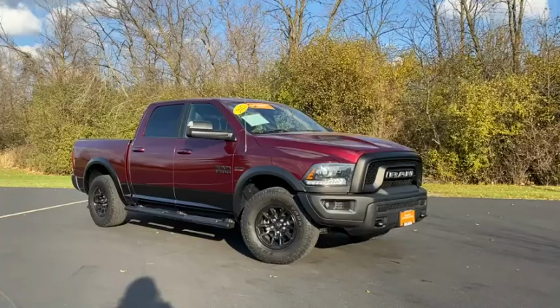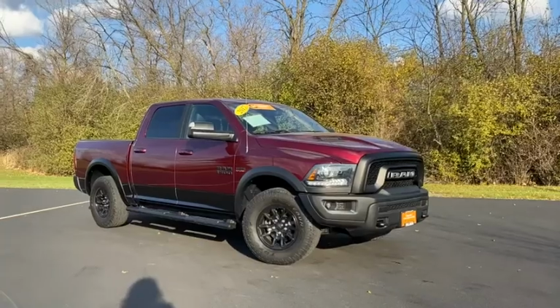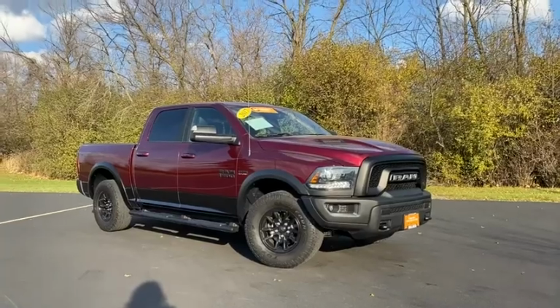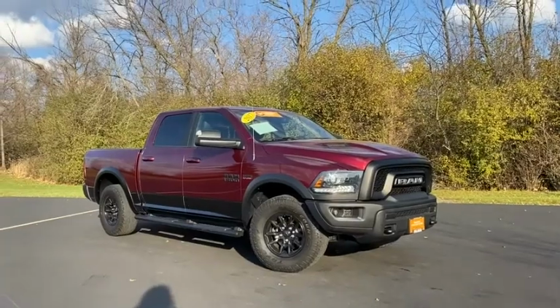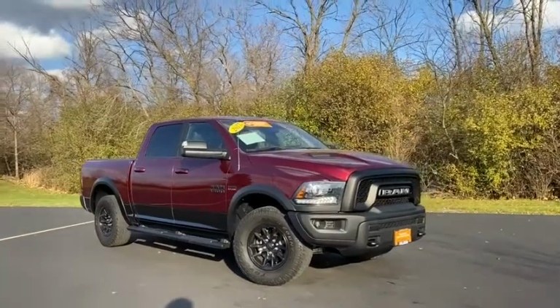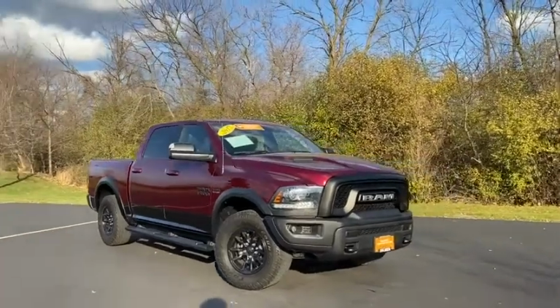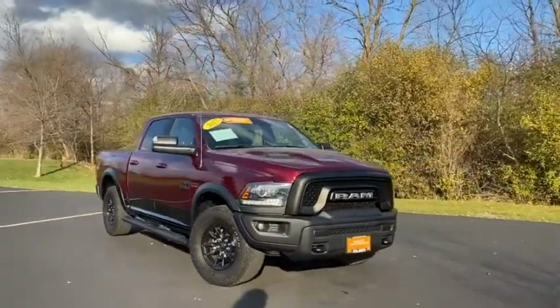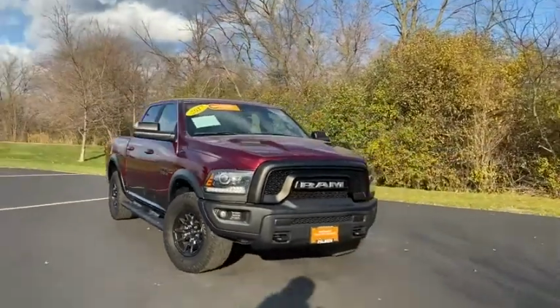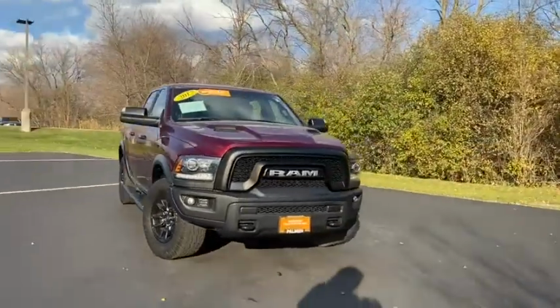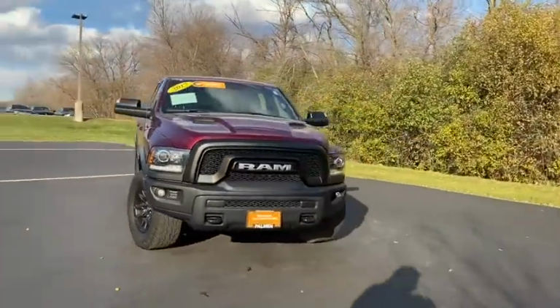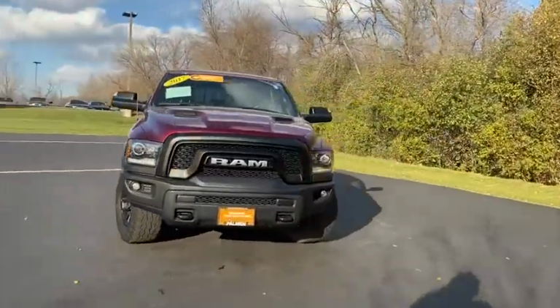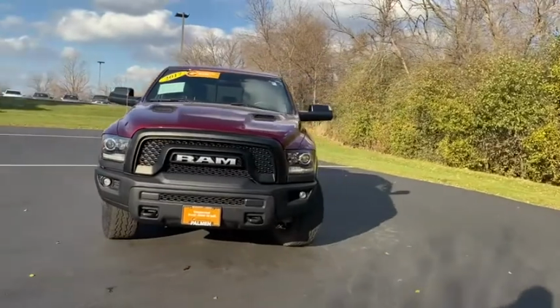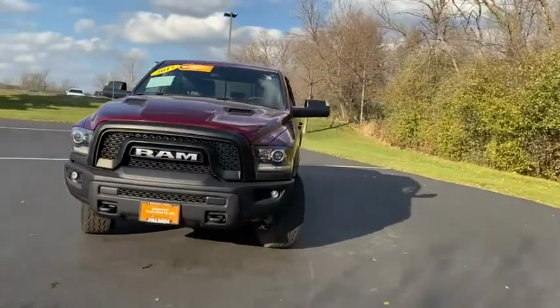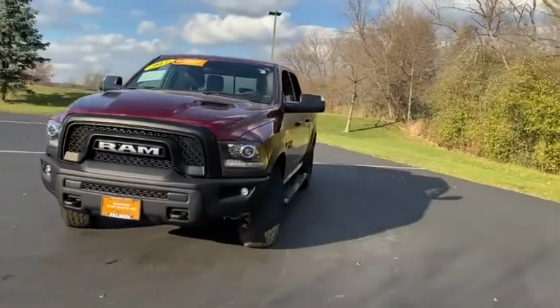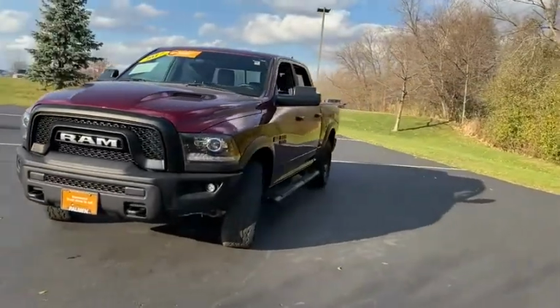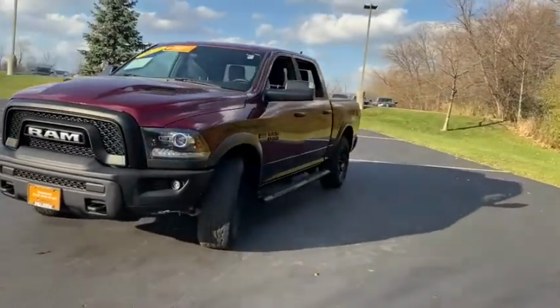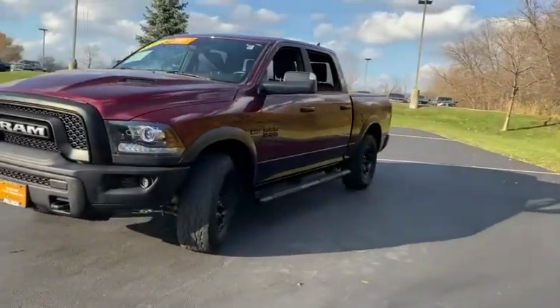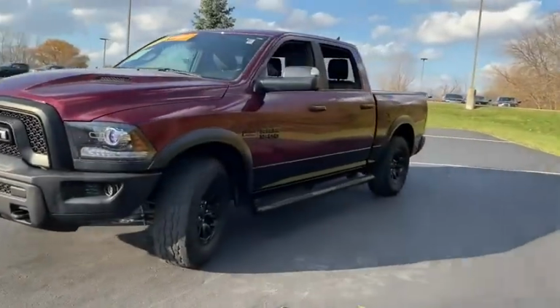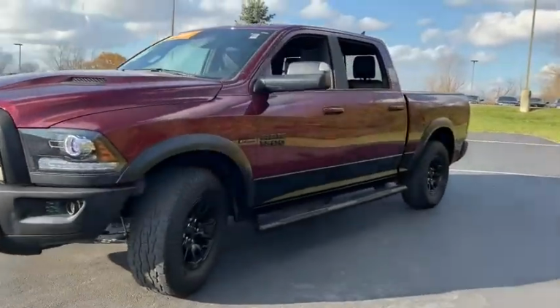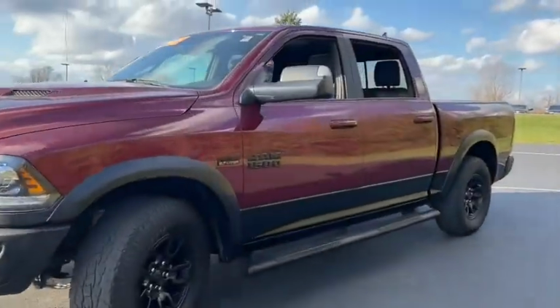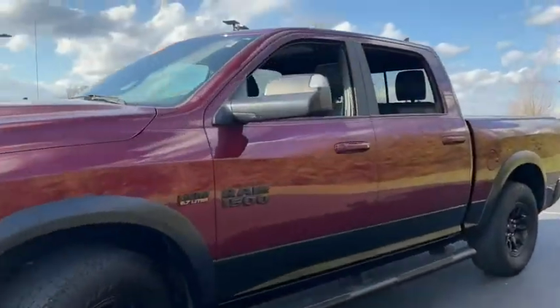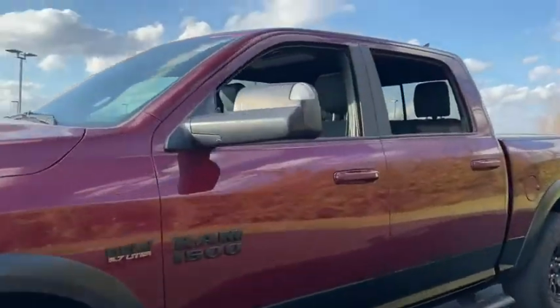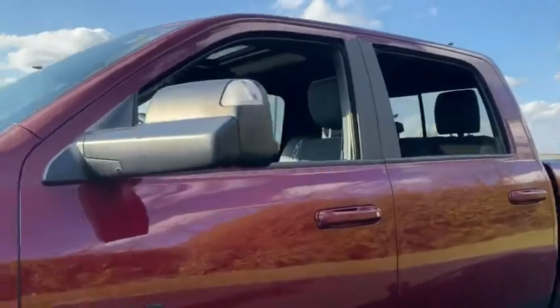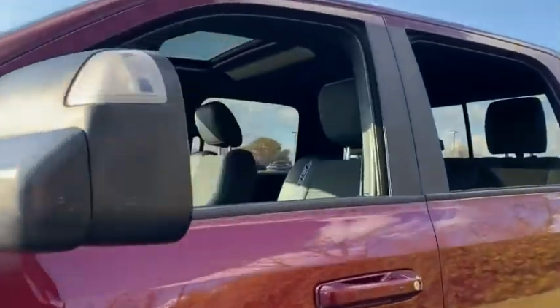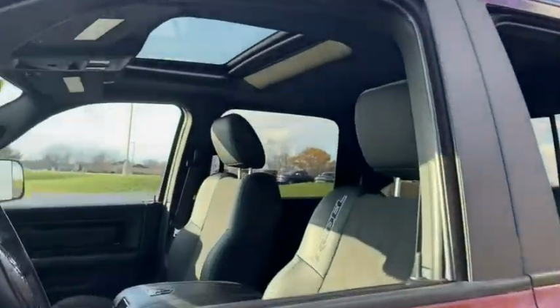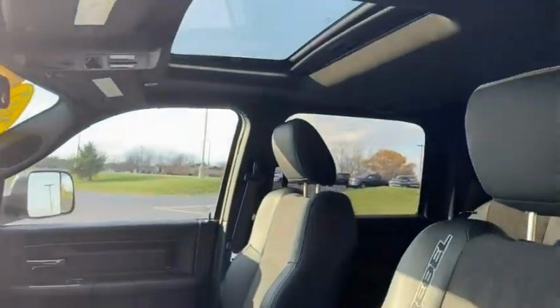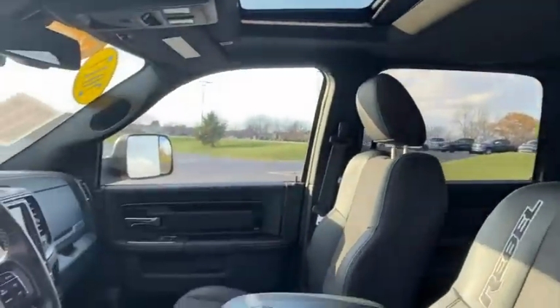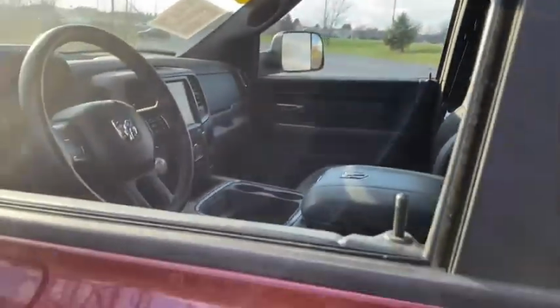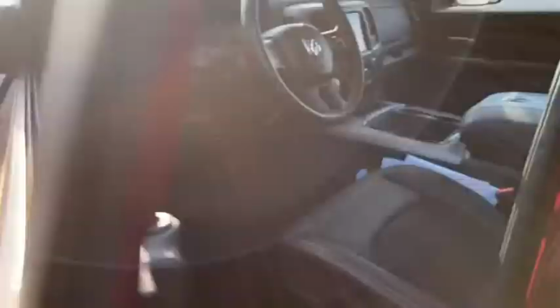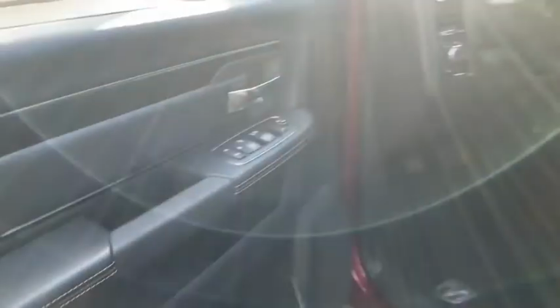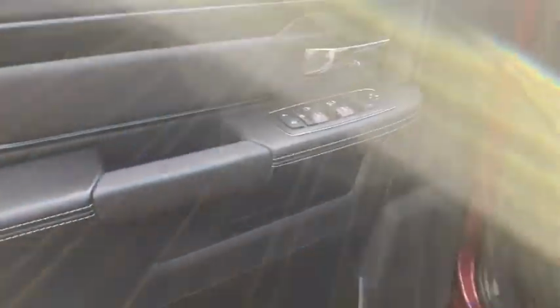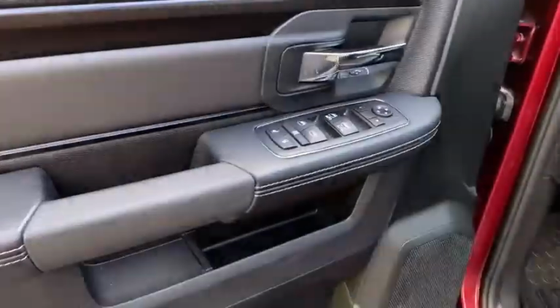Come test drive the 2017 Ram 1500. The Ram 1500 went against the Chevrolet Silverado, Ford F-150, and Toyota Tundra, which are all excellent trucks in their own right. The Ram took home the prize for its well-rounded strength.